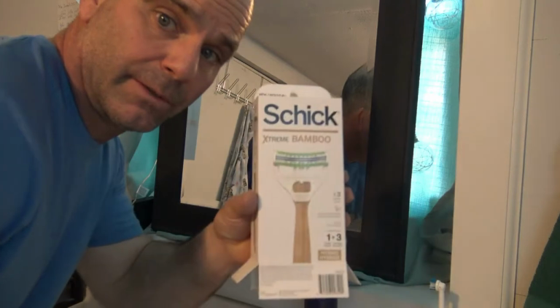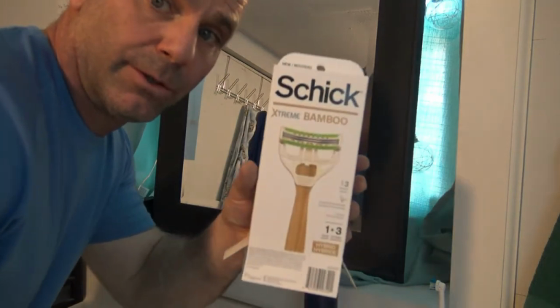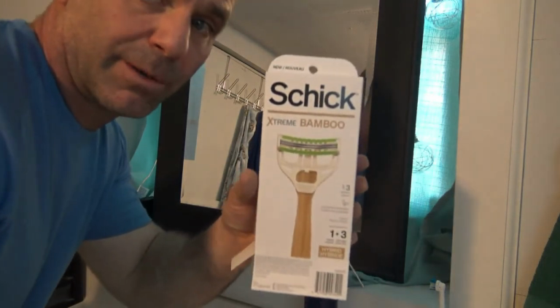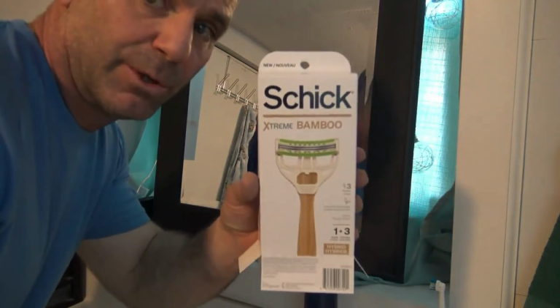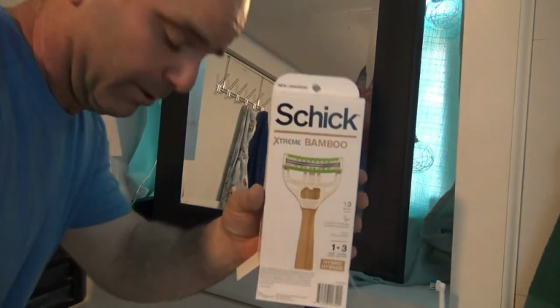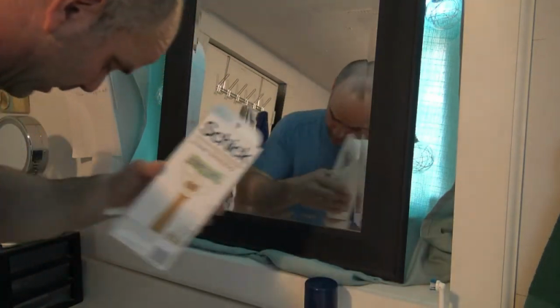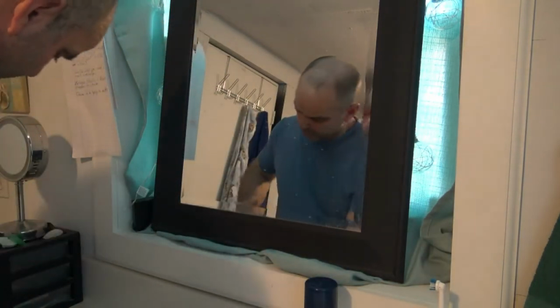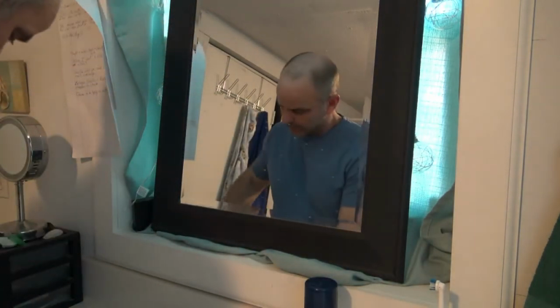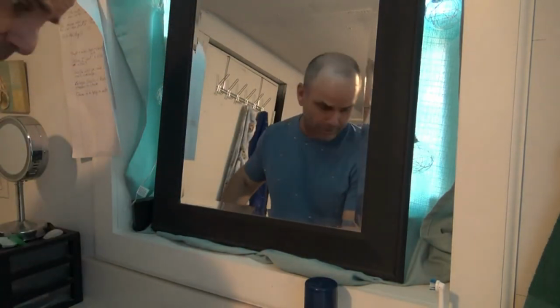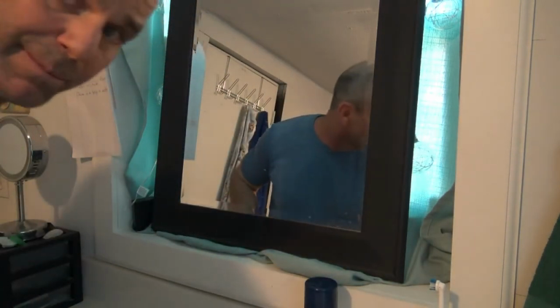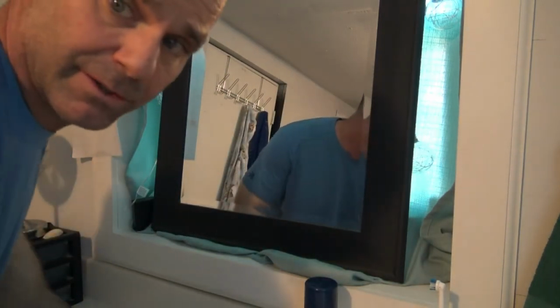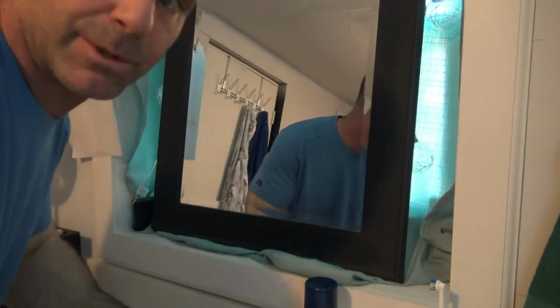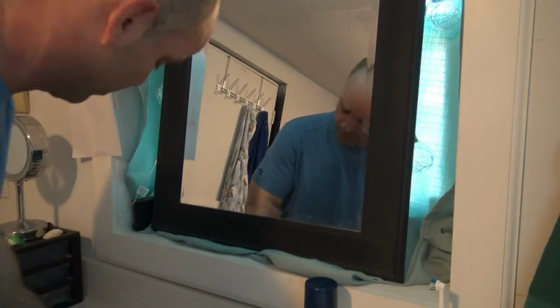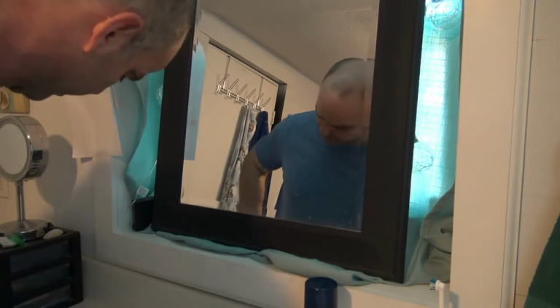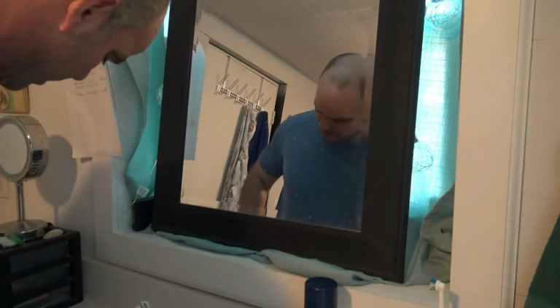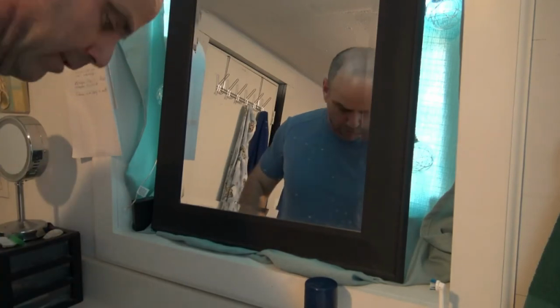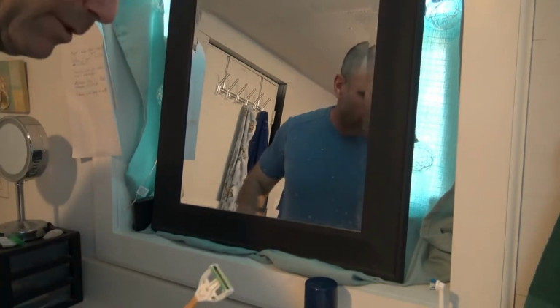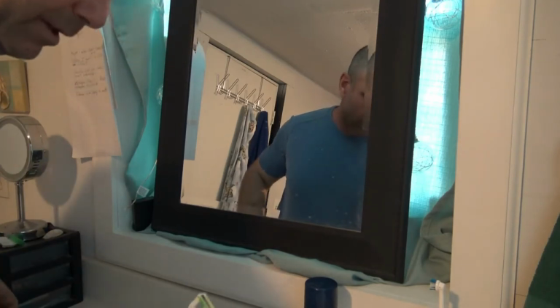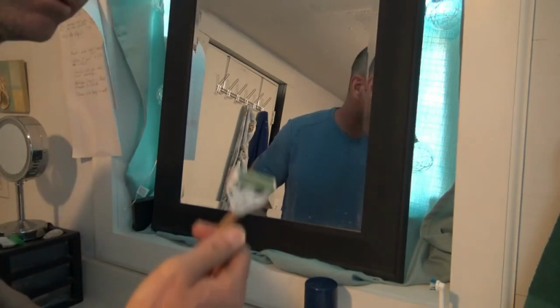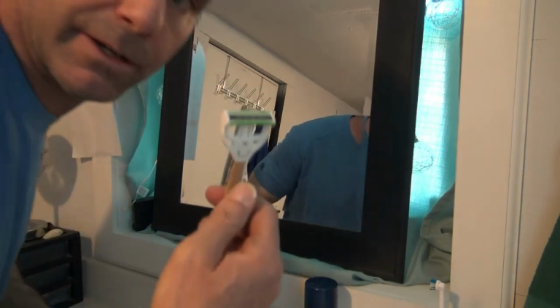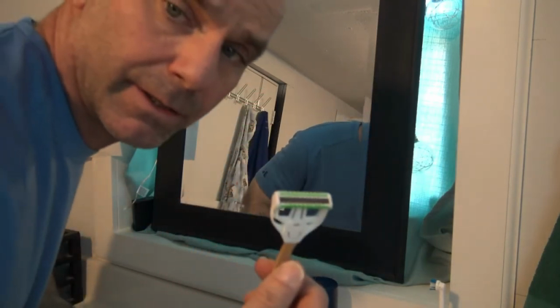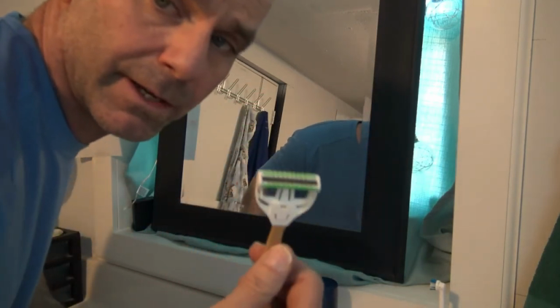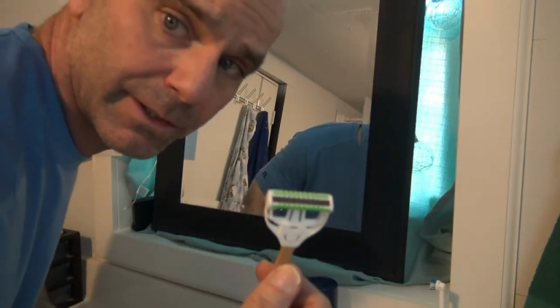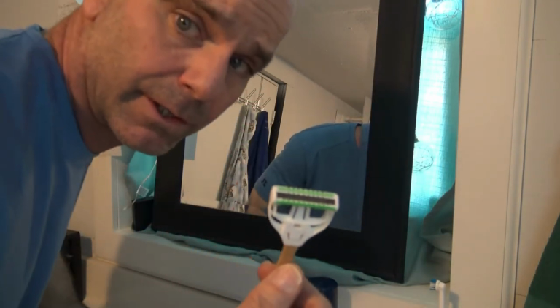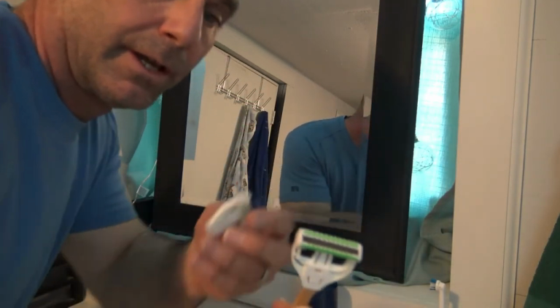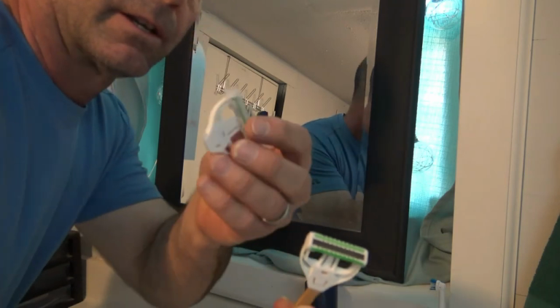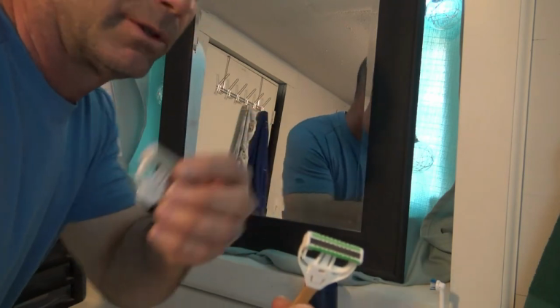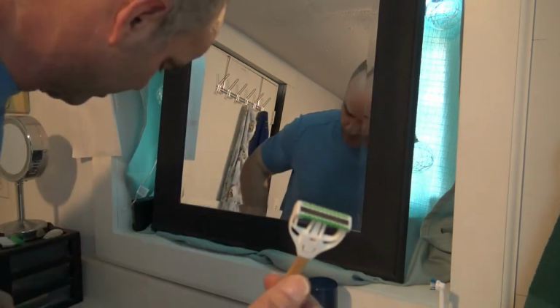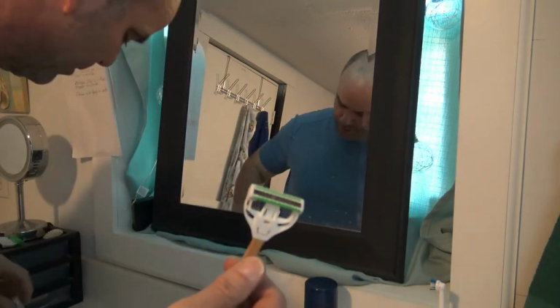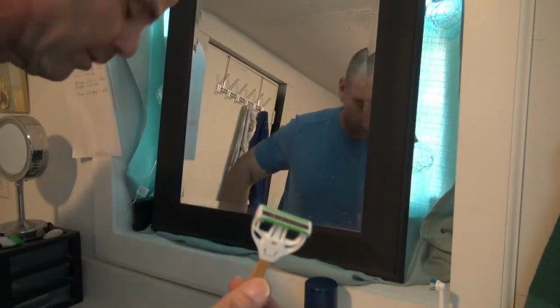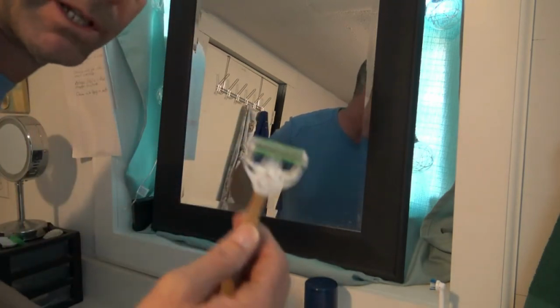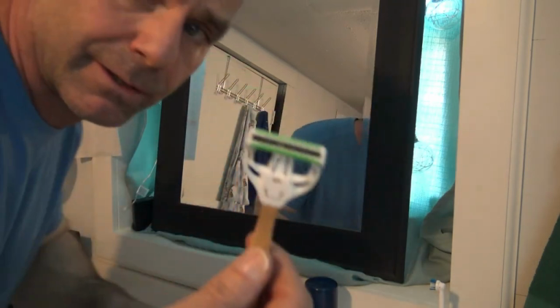This is my new Schick Bamboo Razor — I guess you could call it an unboxing, though there's not much to unbox. It does come with the blade already on it. It had a plastic cover on it, and it comes with two more replacement blades with plastic covers.